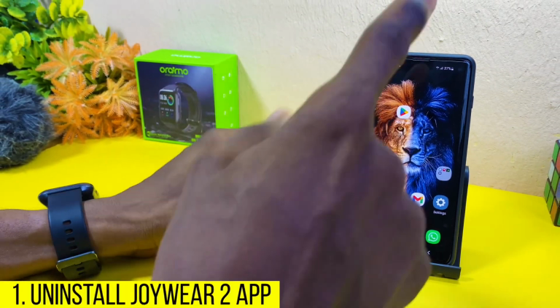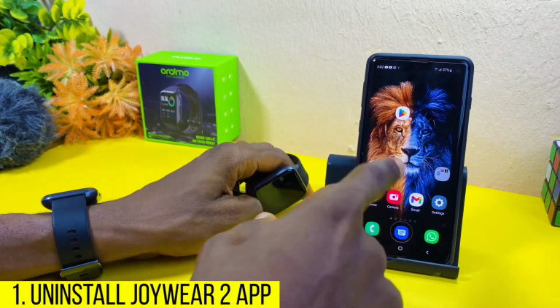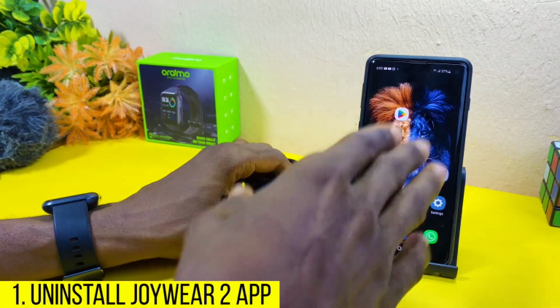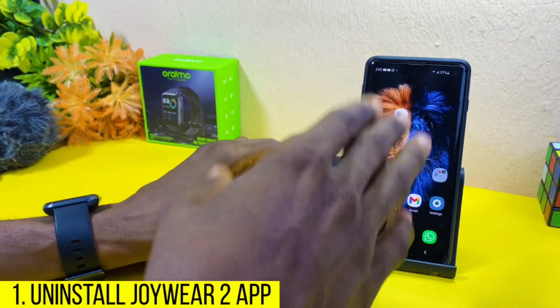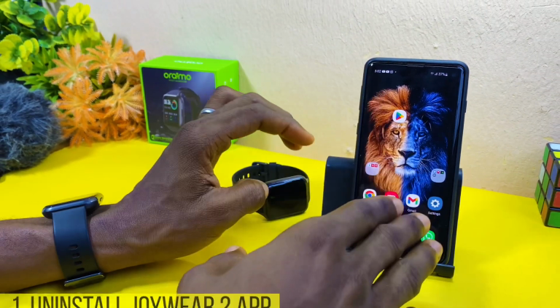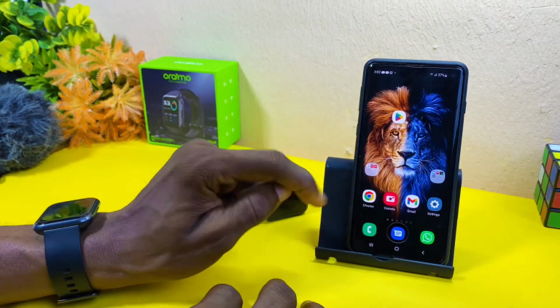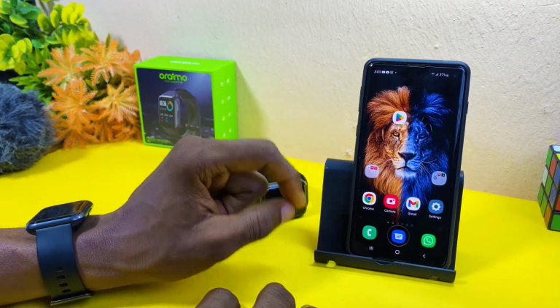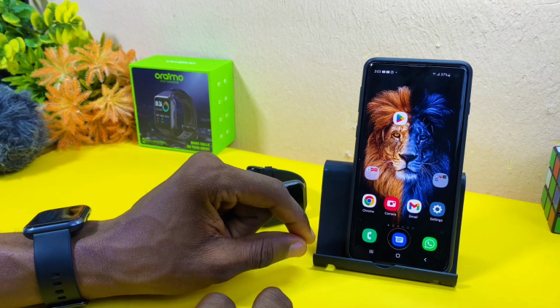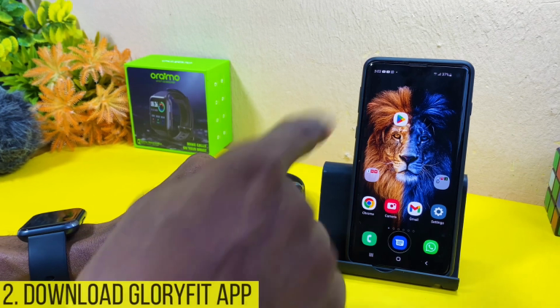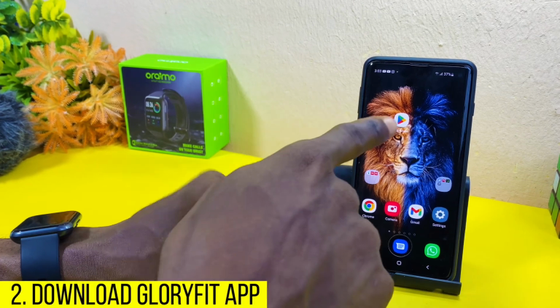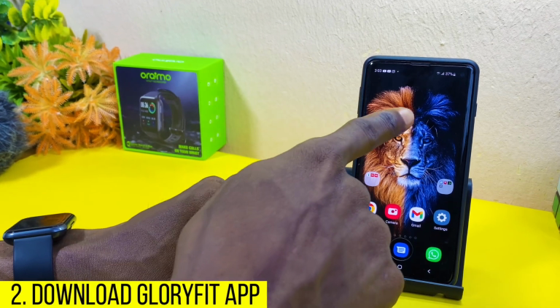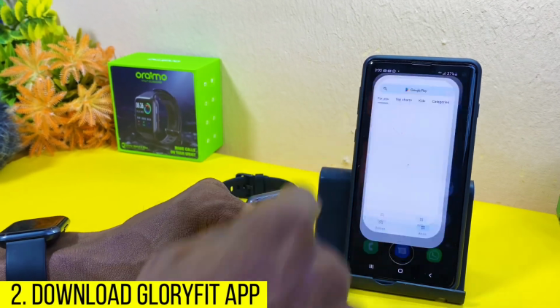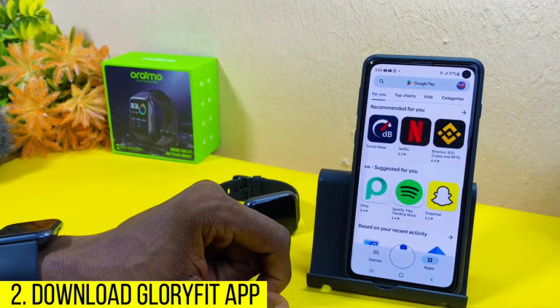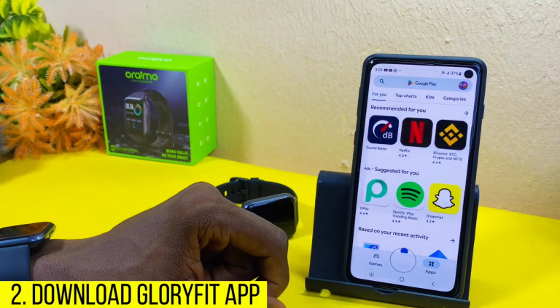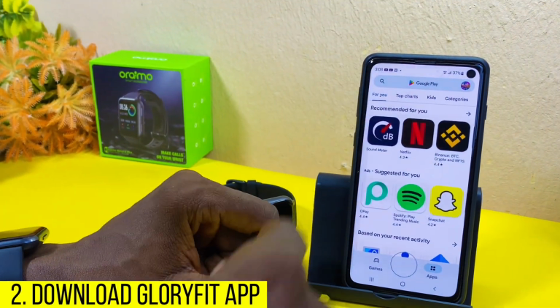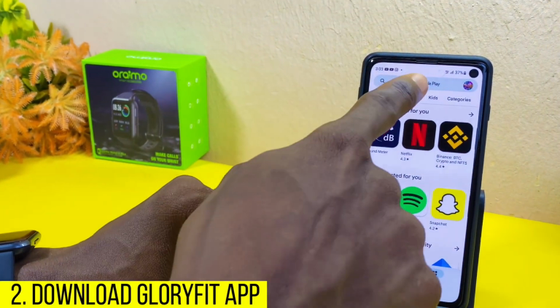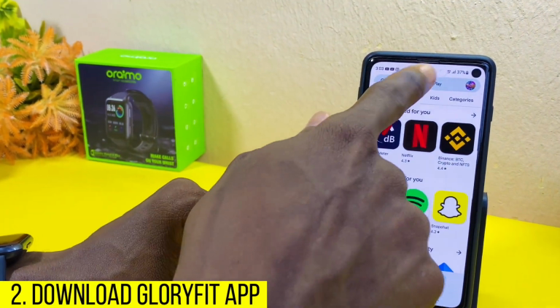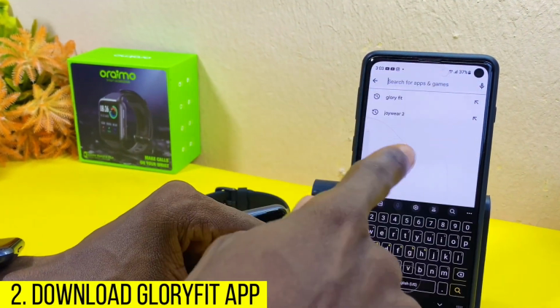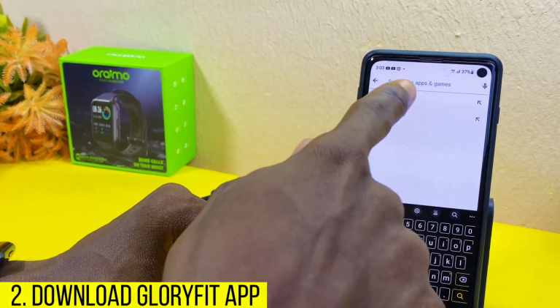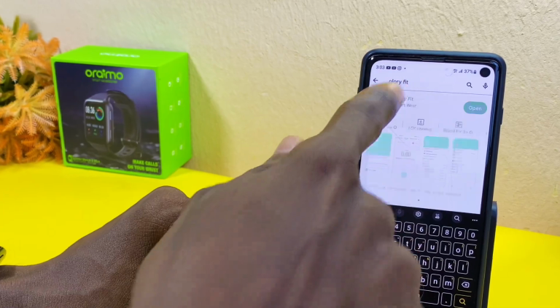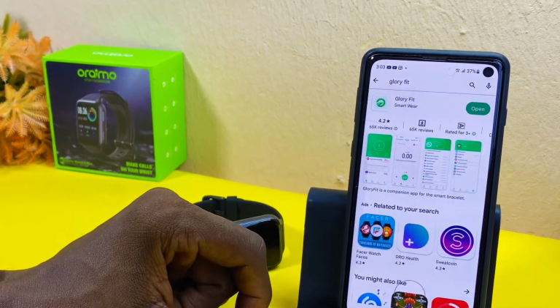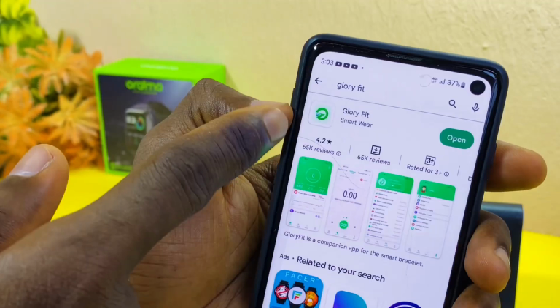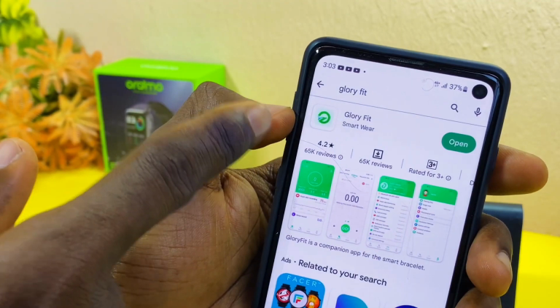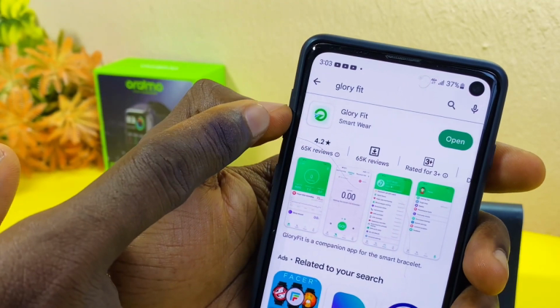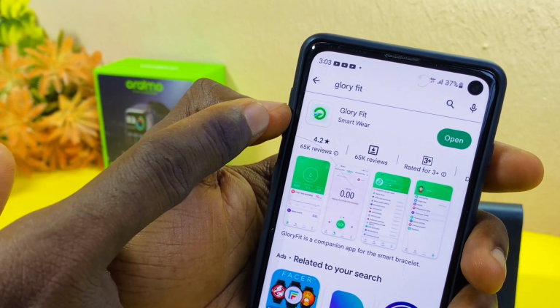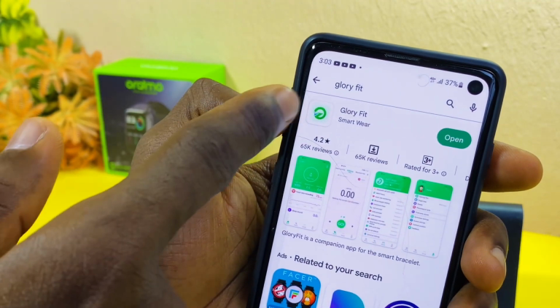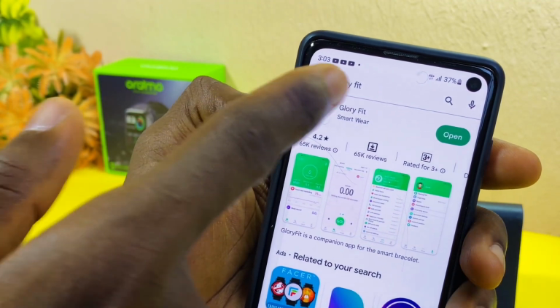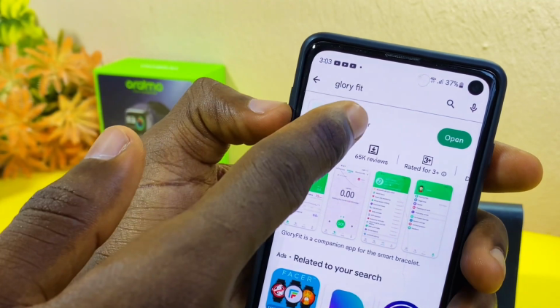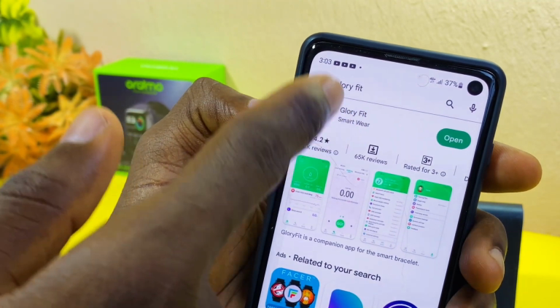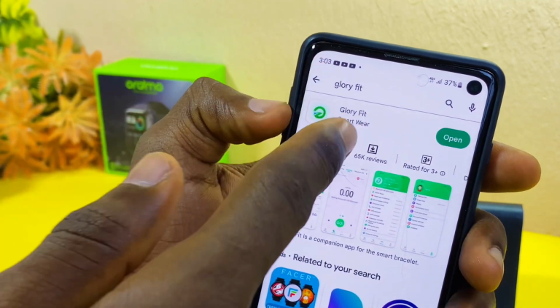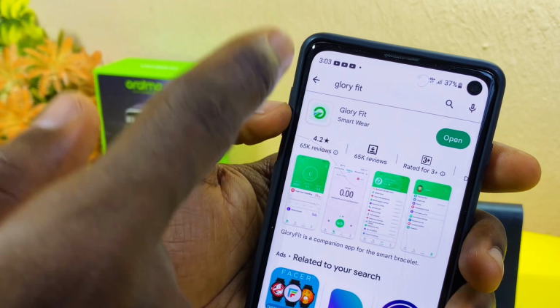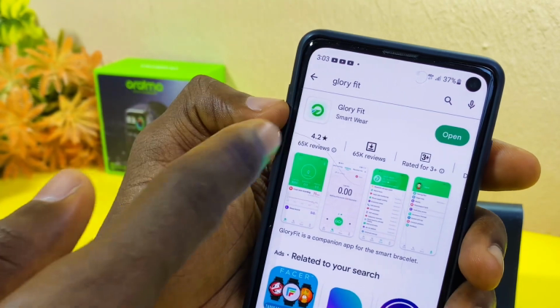First, uninstall the Joy to app. The second thing to do is go to your Google Play Store and download the Glory Fit app. You can download it and install it on your smartphone.